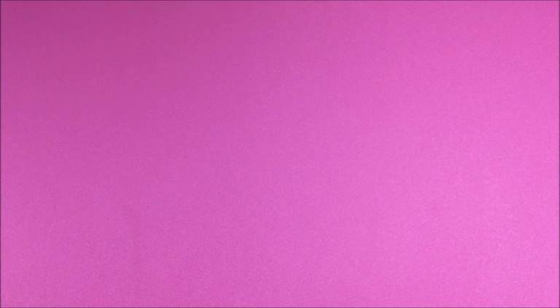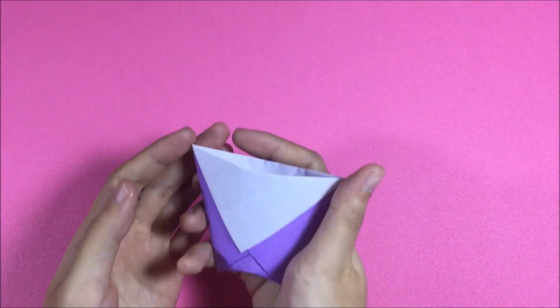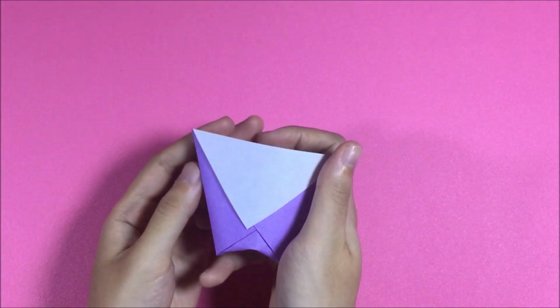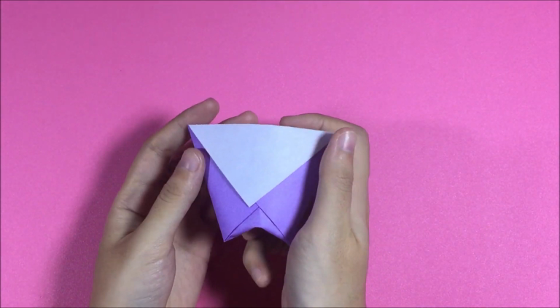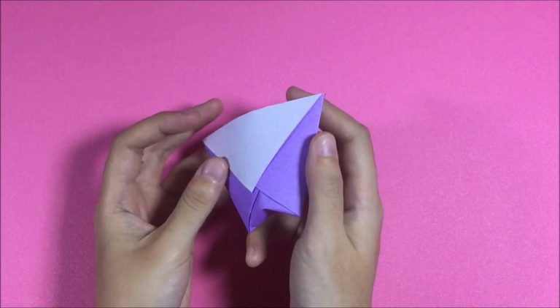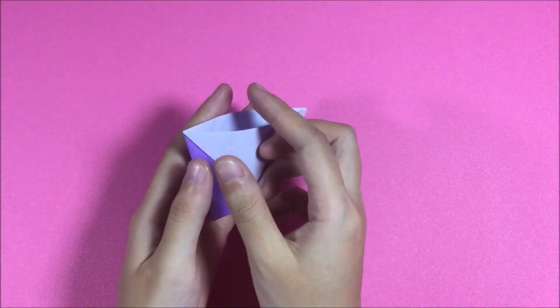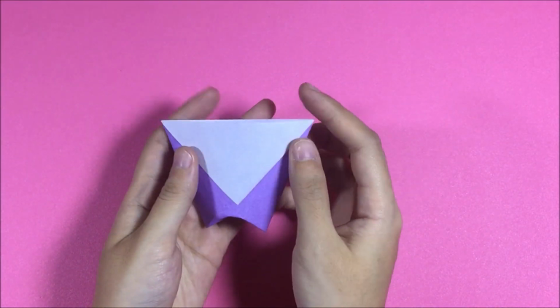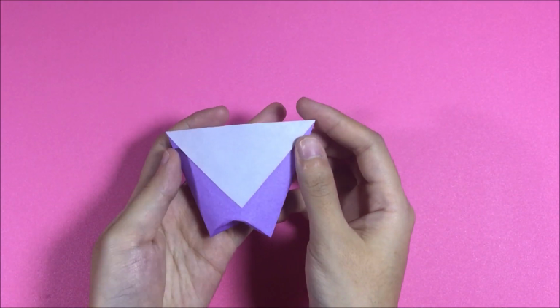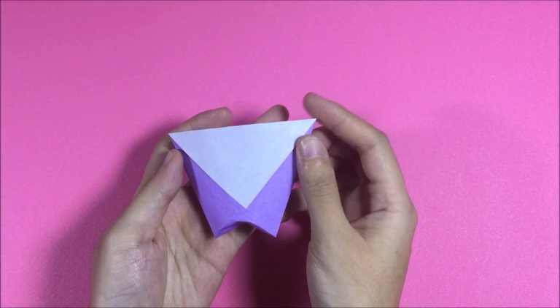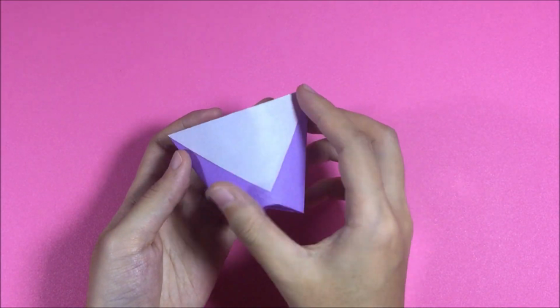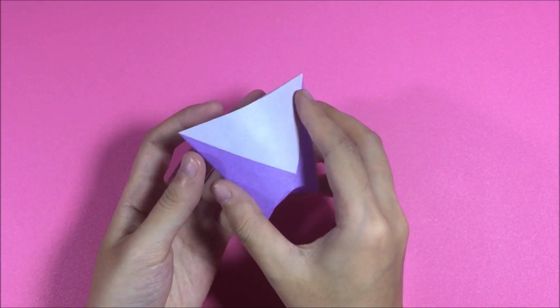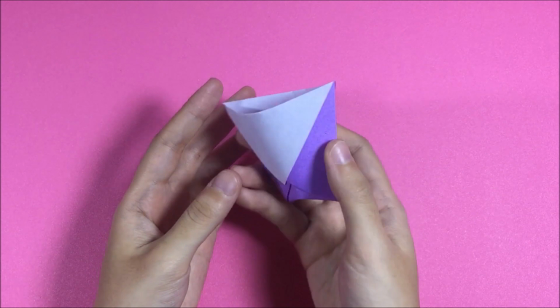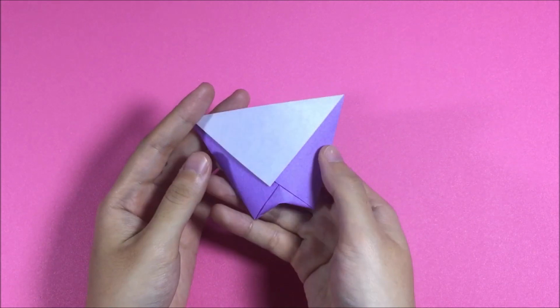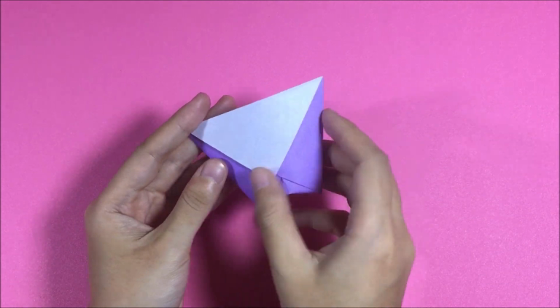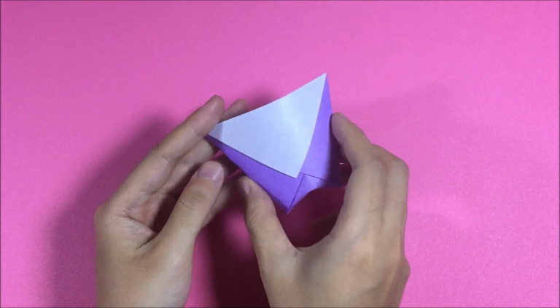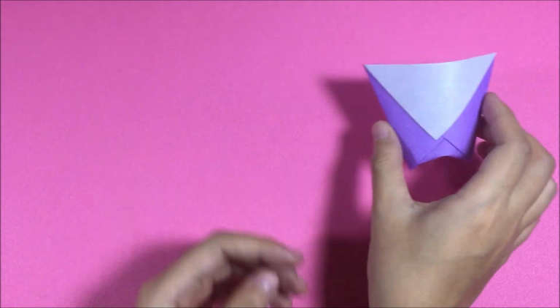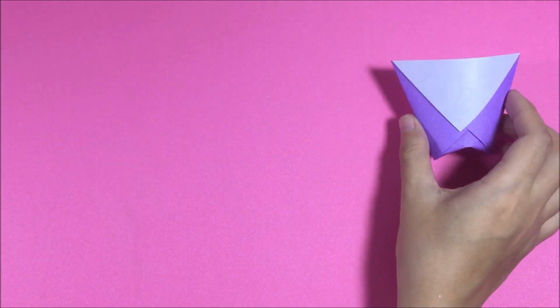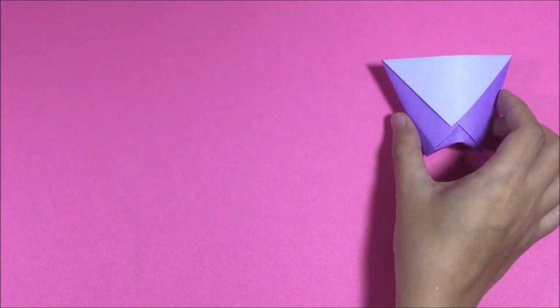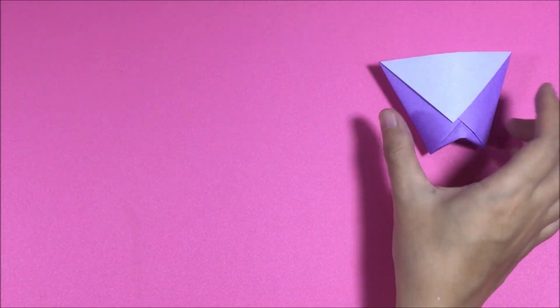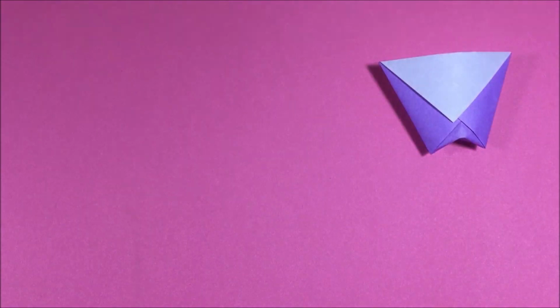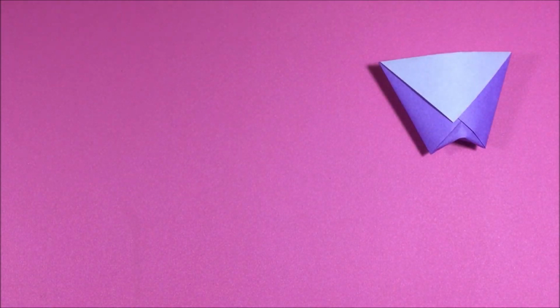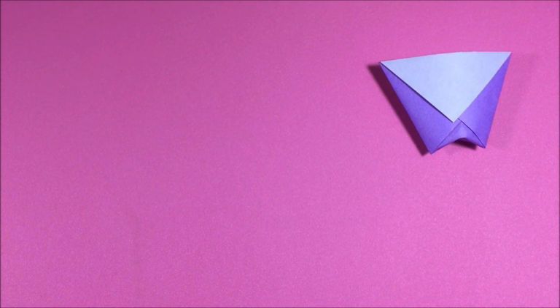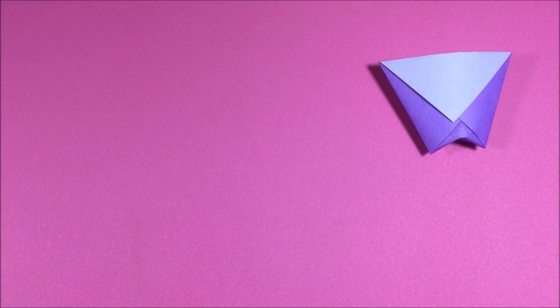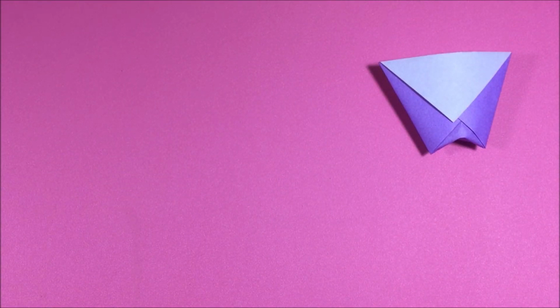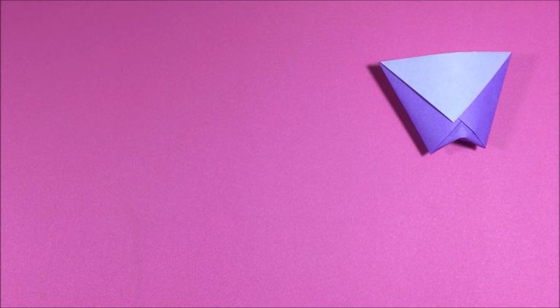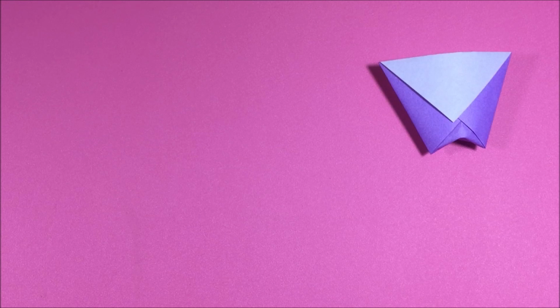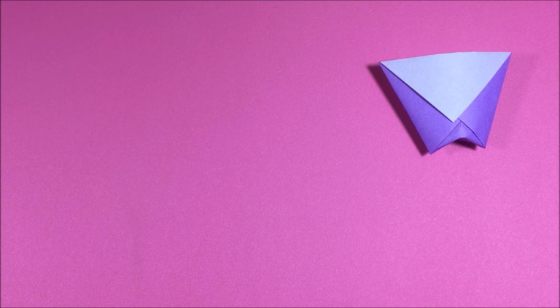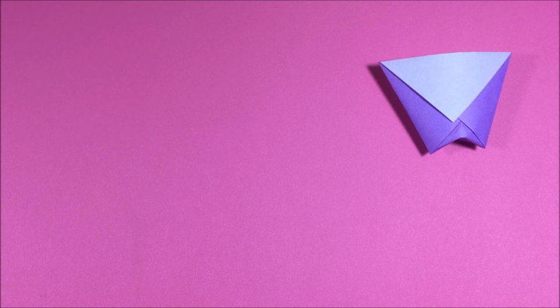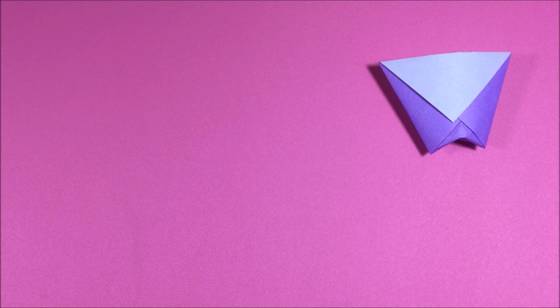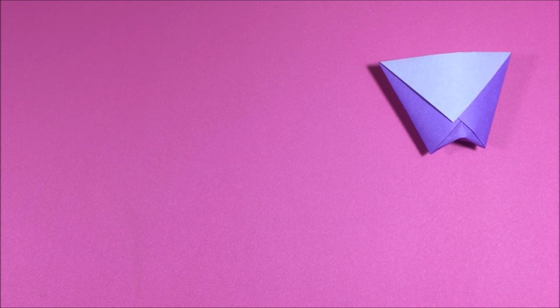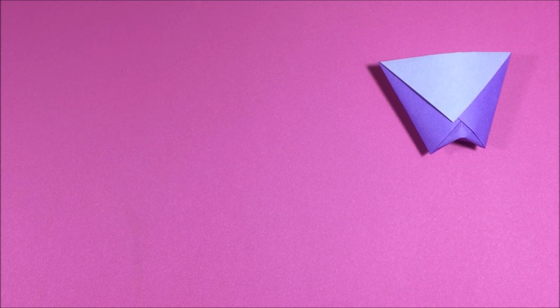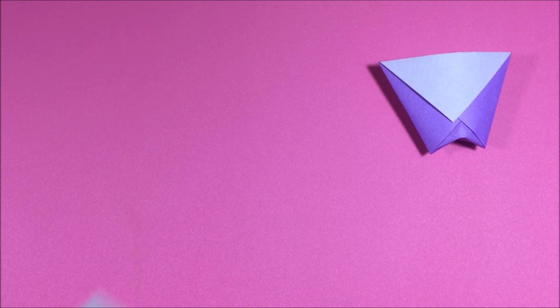Hello everyone! Today I'm gonna show you how to make a paper cup. If you're new to our channel, please consider subscribing for more DIY crafts. And now, let's get started!